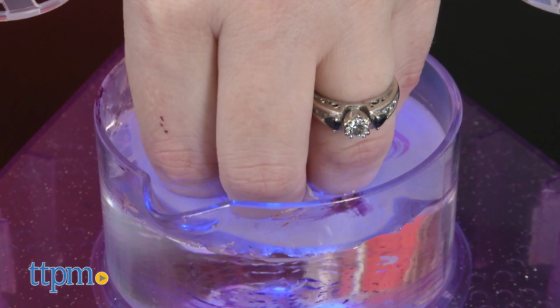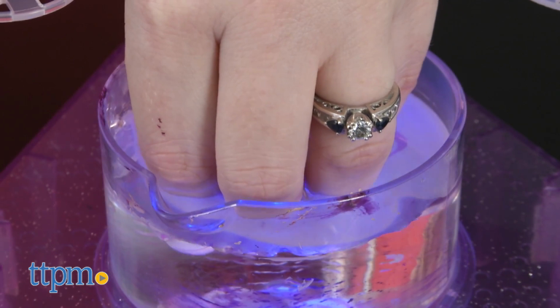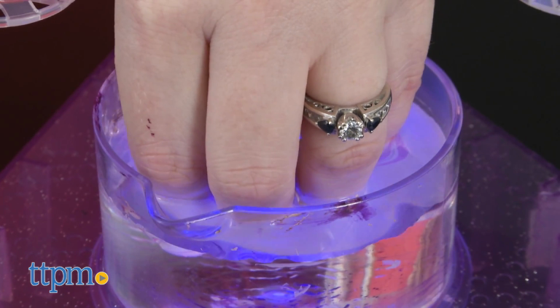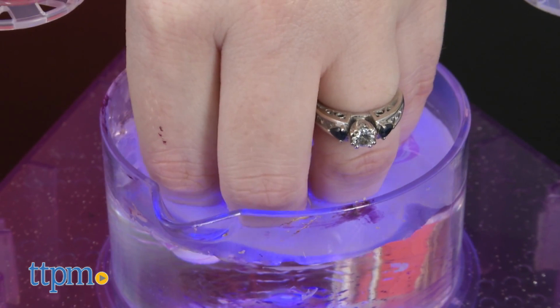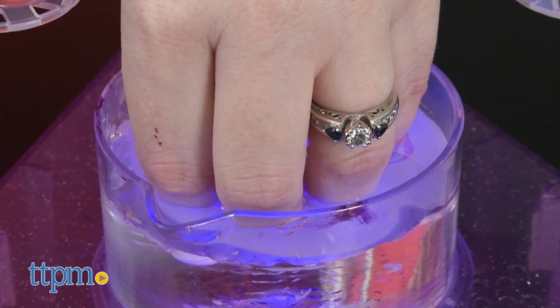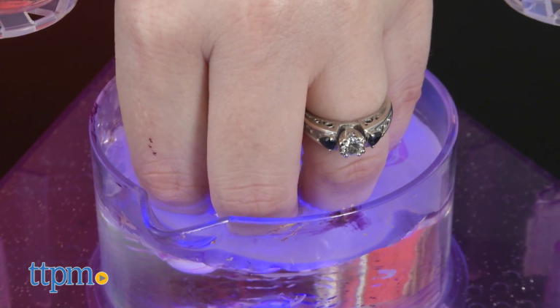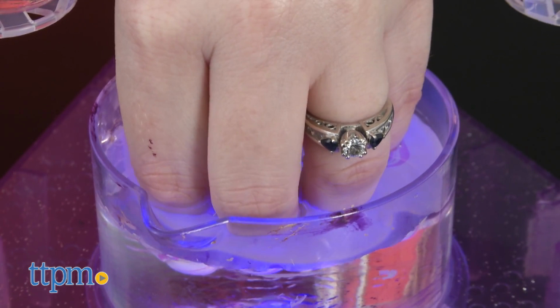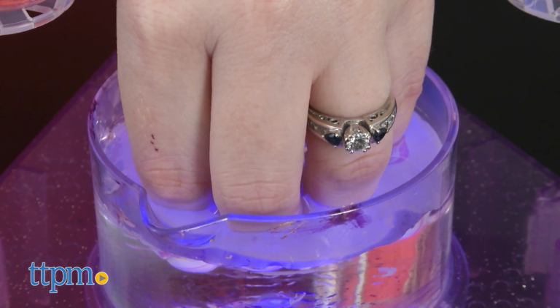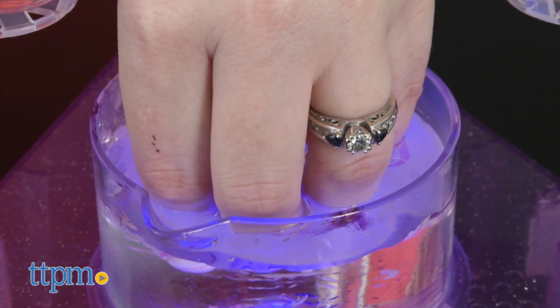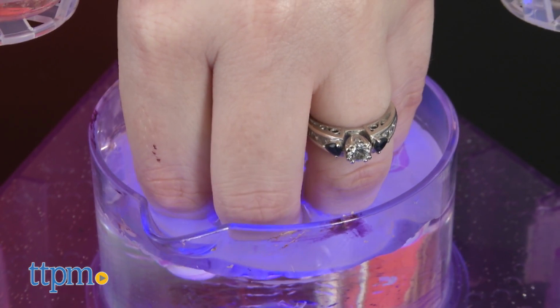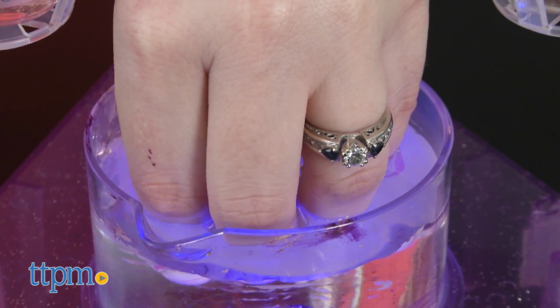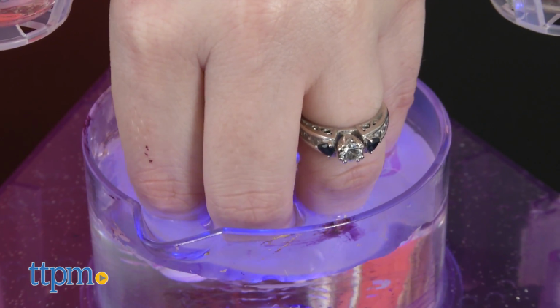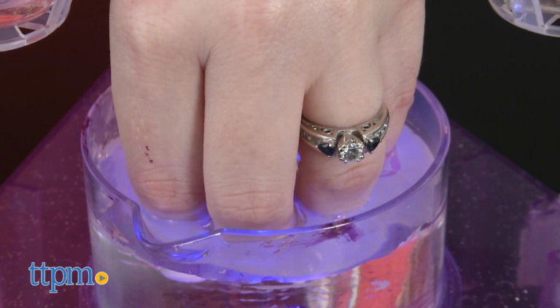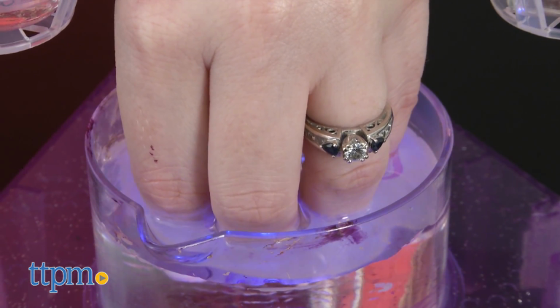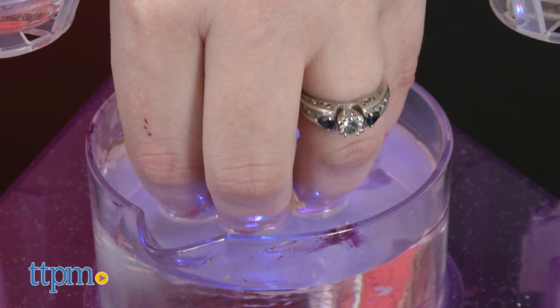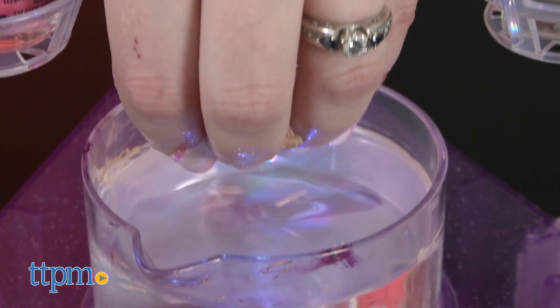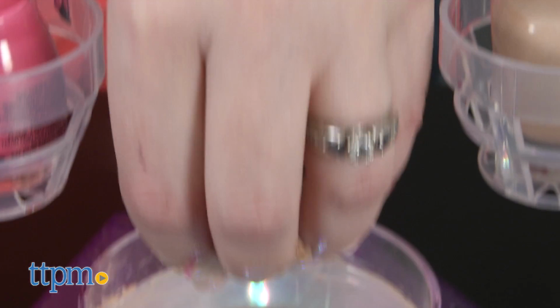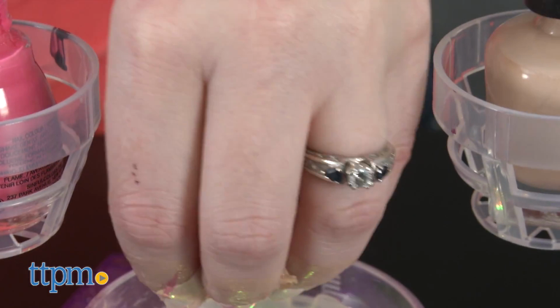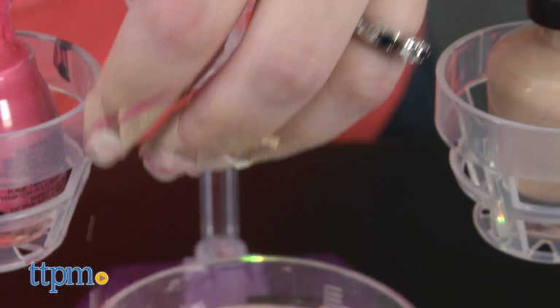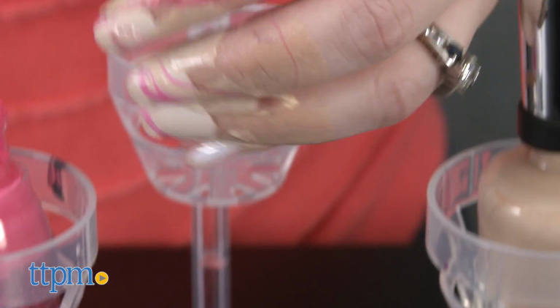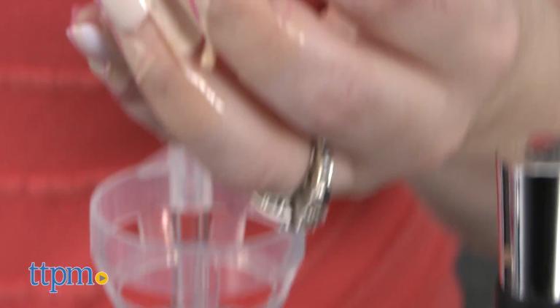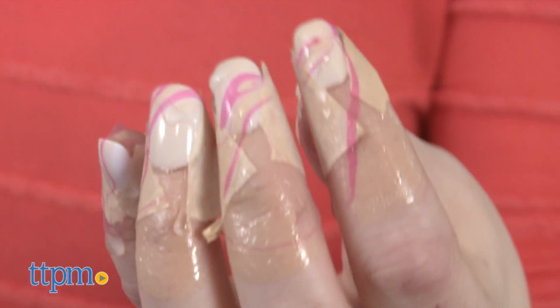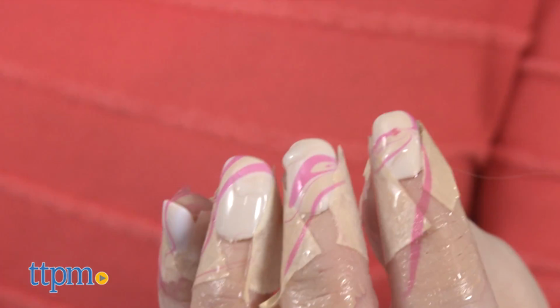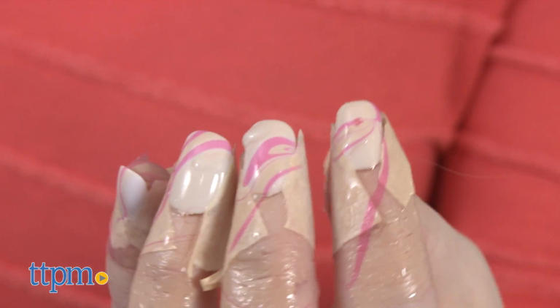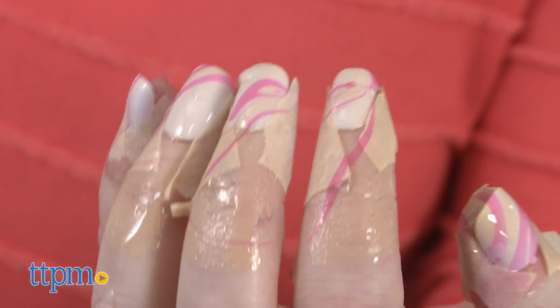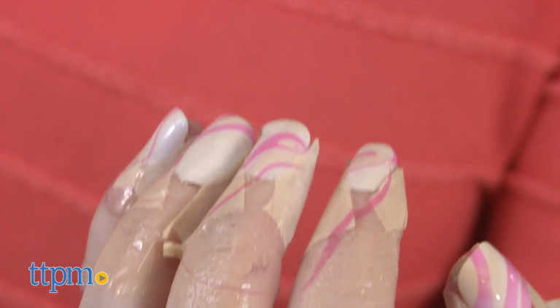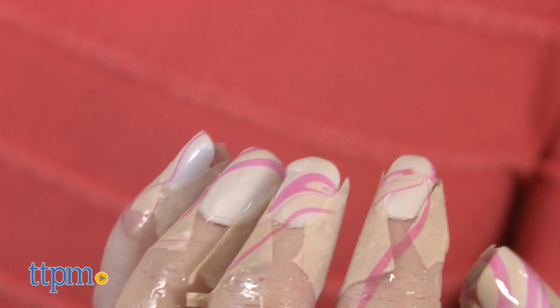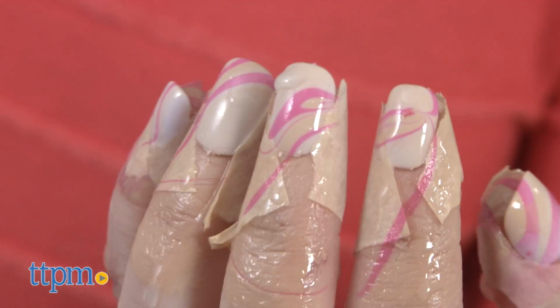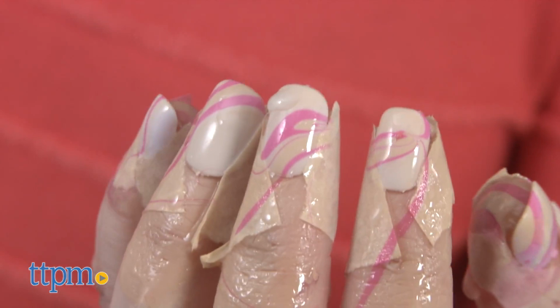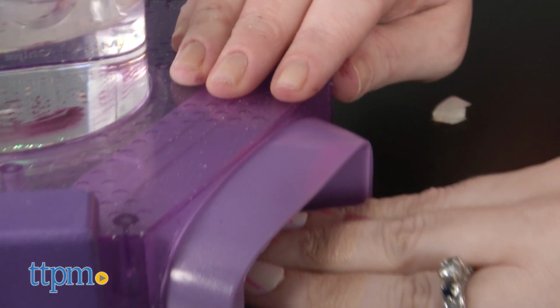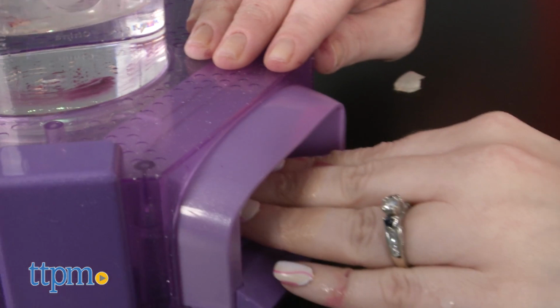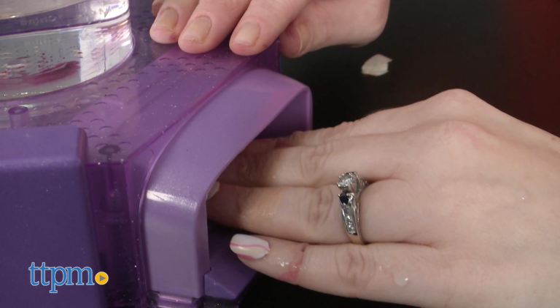When you're ready, pull your nails out and shake off excess water. Remove the tape and use nail polish remover to remove any excess polish on your fingers. Place your fingers in the nail dryer on the base and turn on the fan to dry your nails.